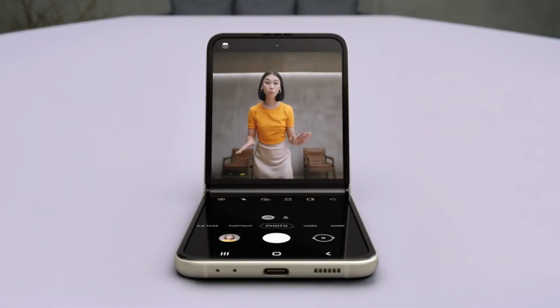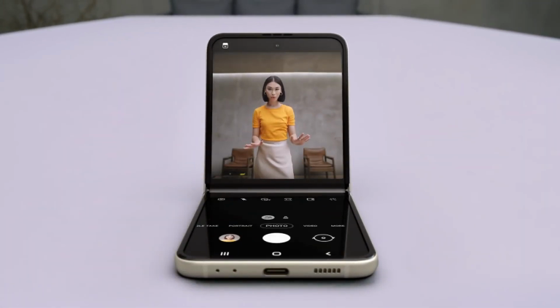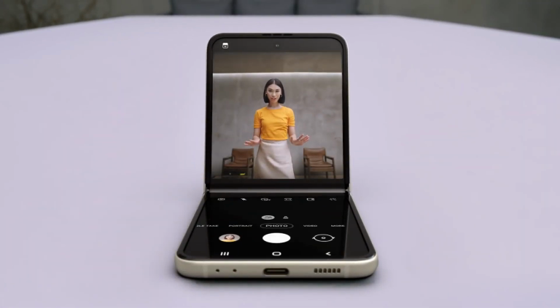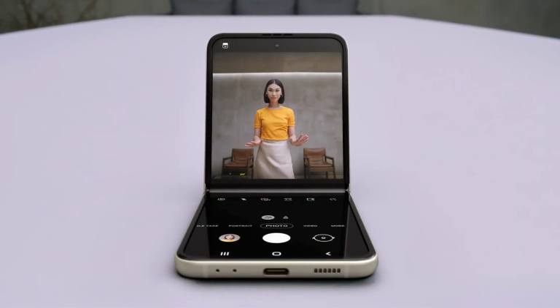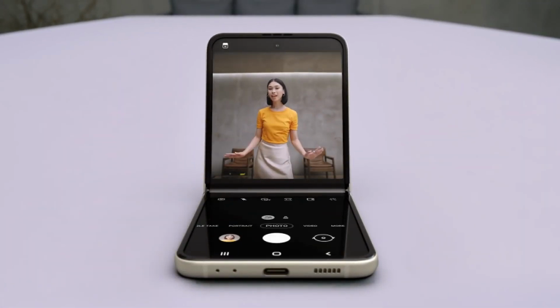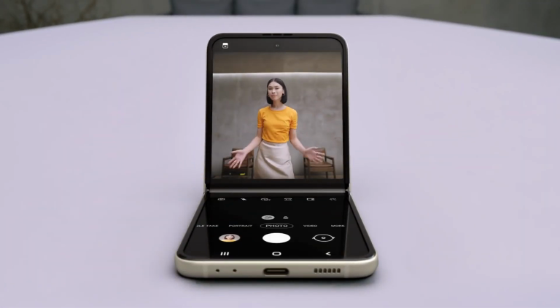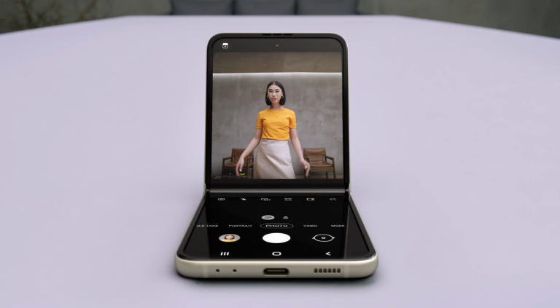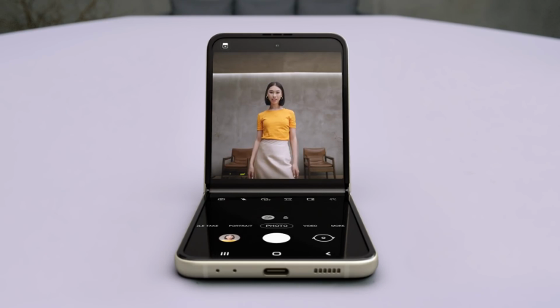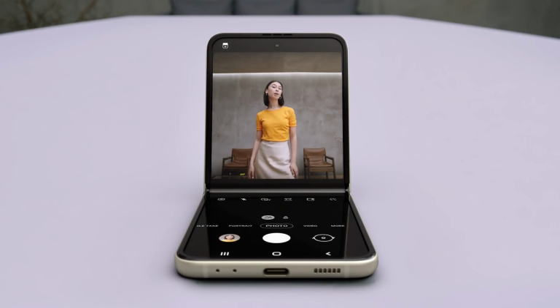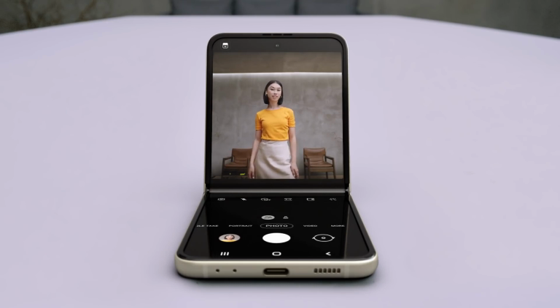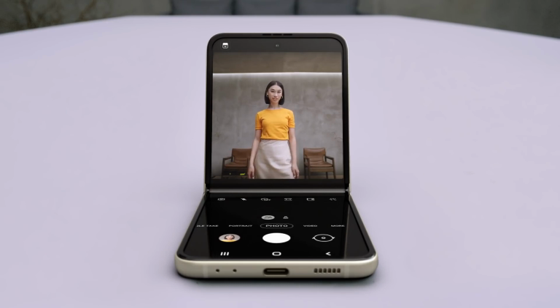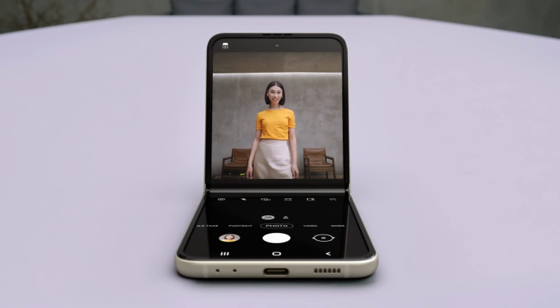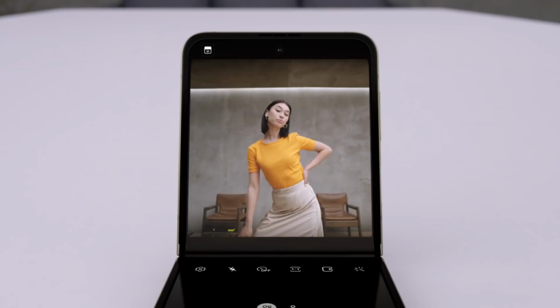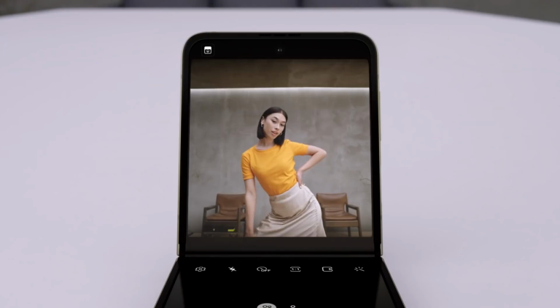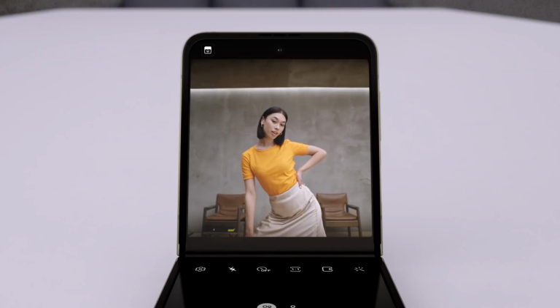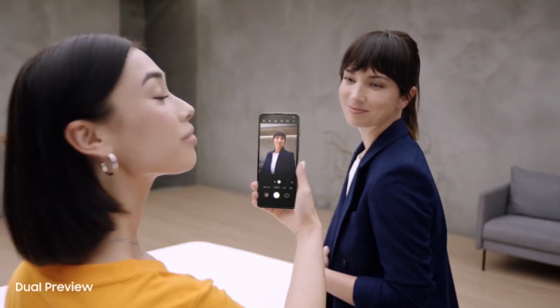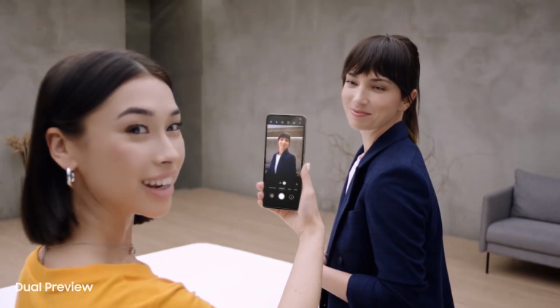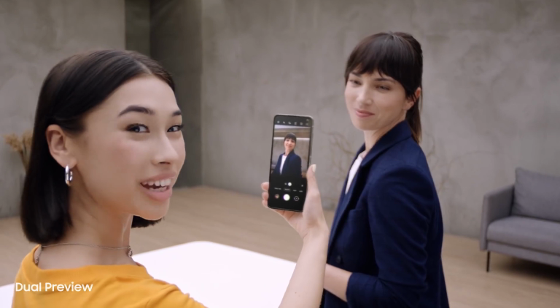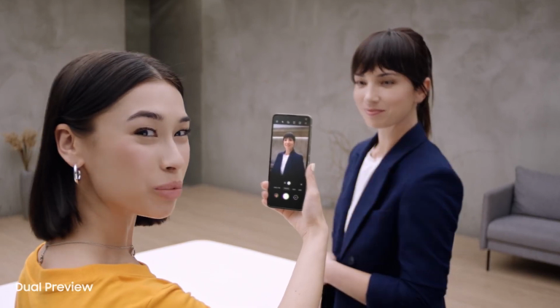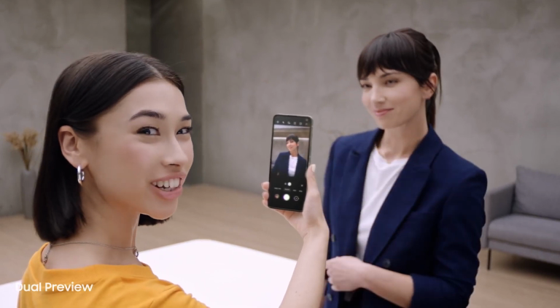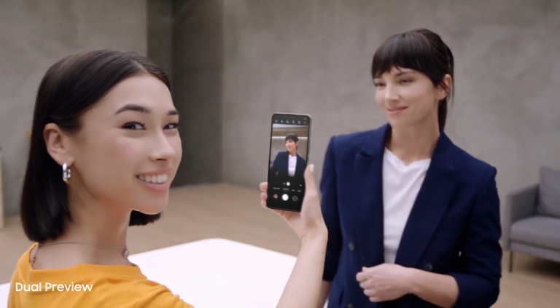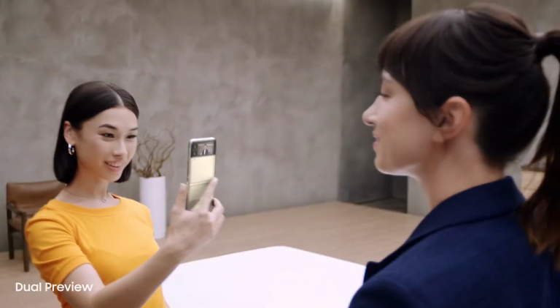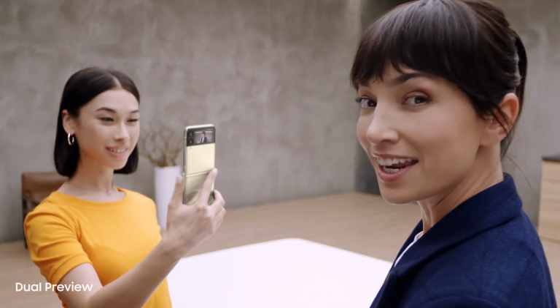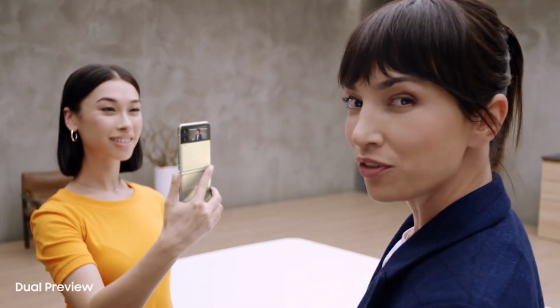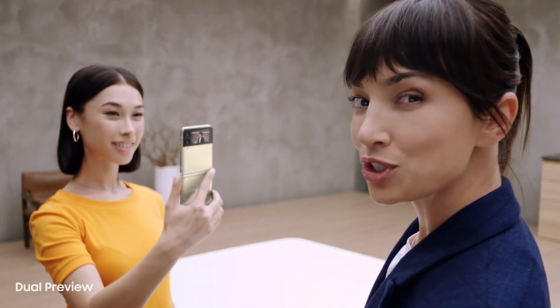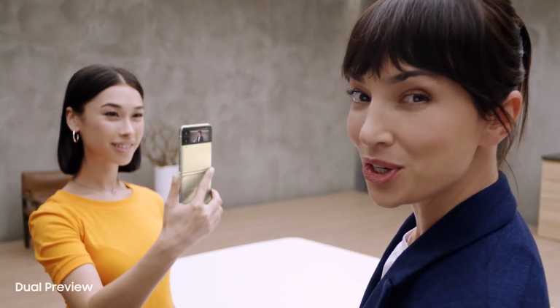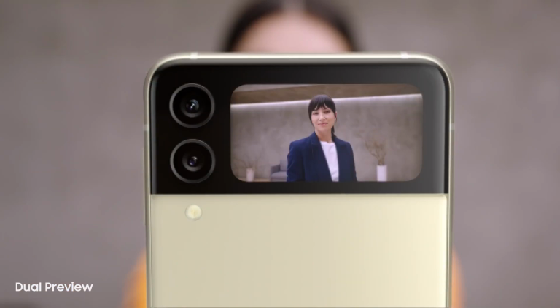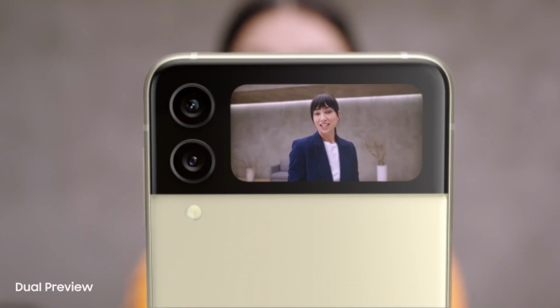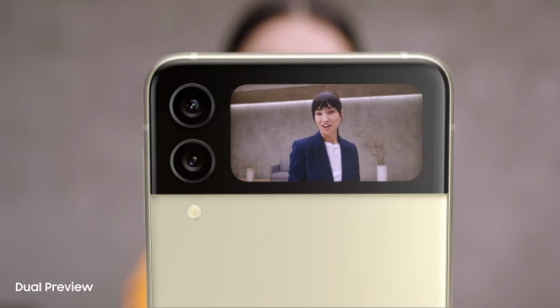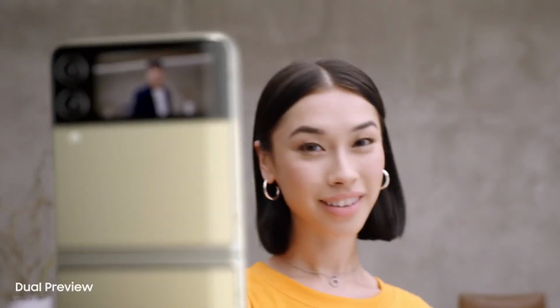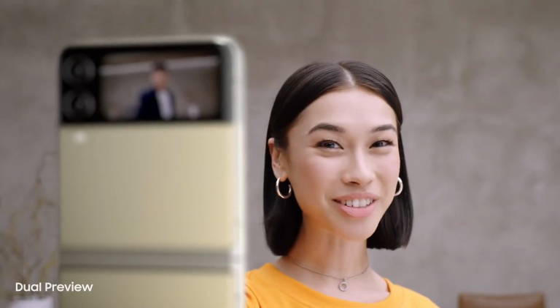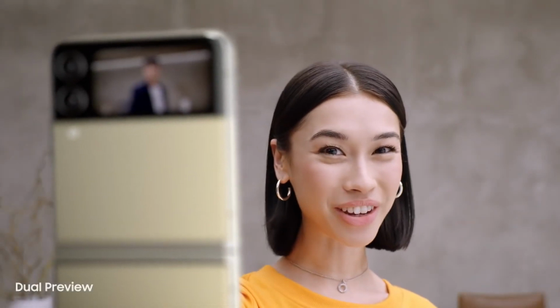But wait for what the camera can do. In flex mode, it's like having a tripod — perfect for selfies. I can preview the shot on the main screen and on the cover screen too. It's just like a mirror. Best dual preview.